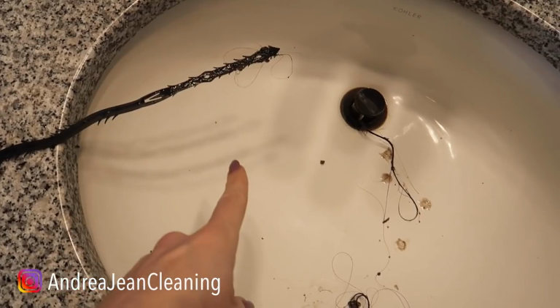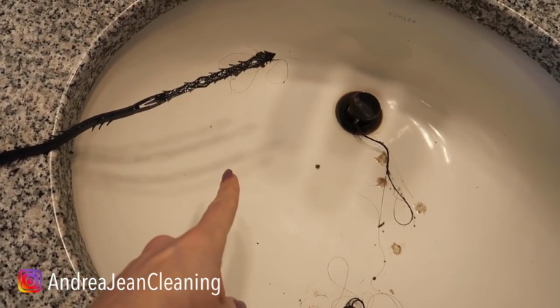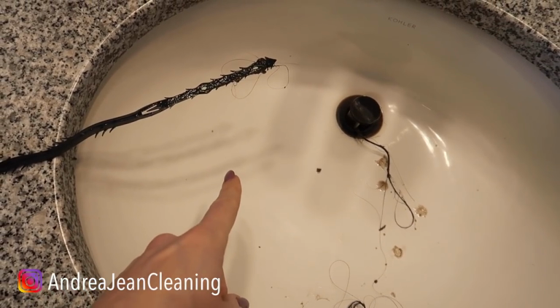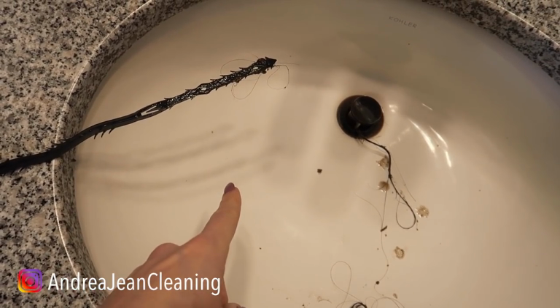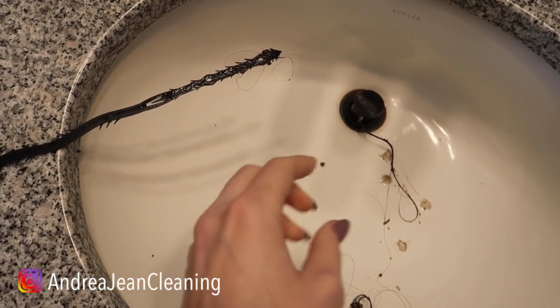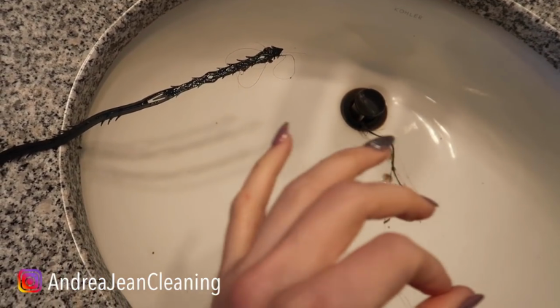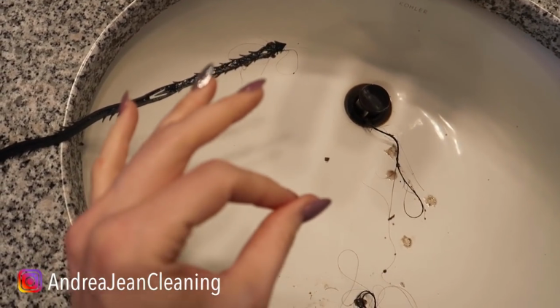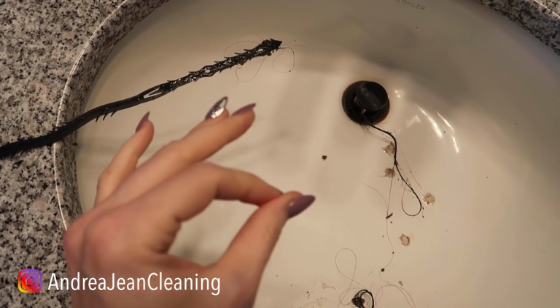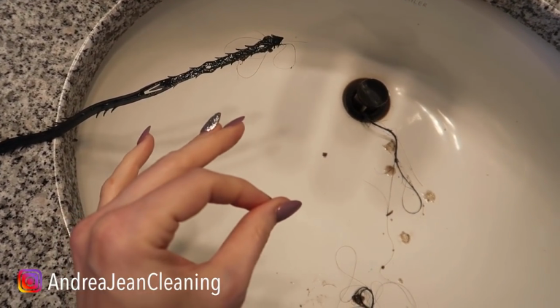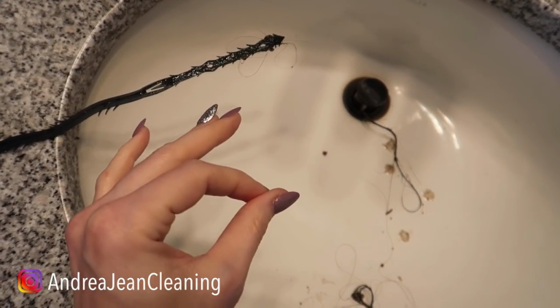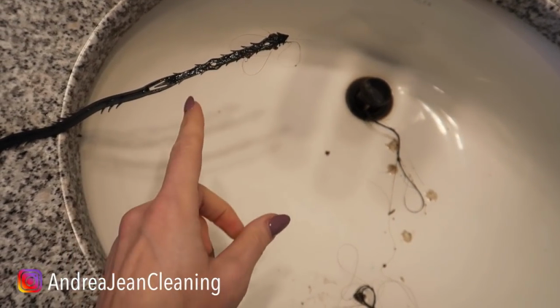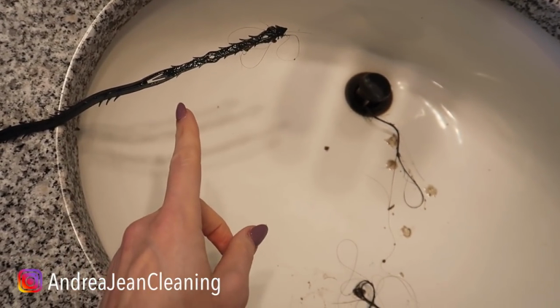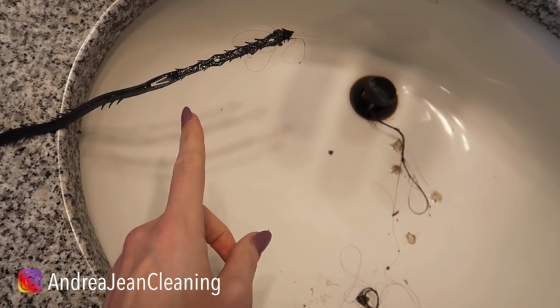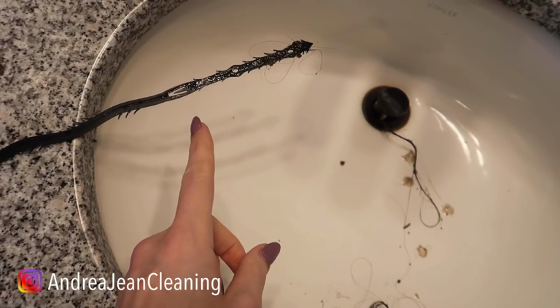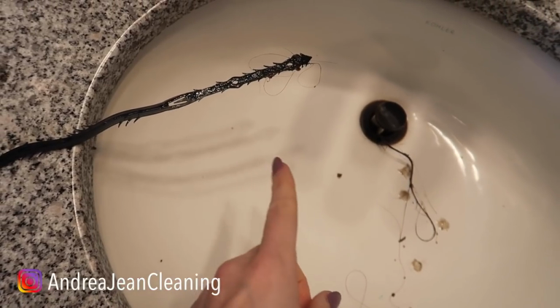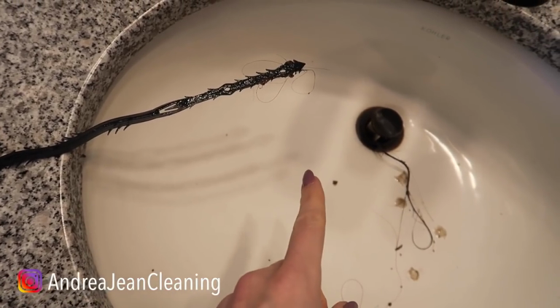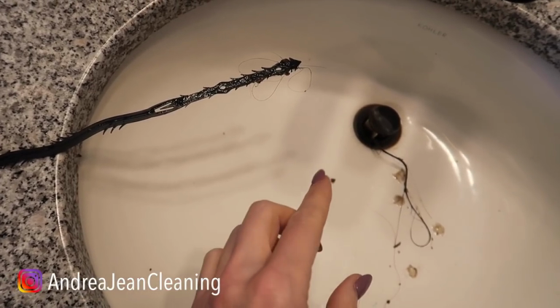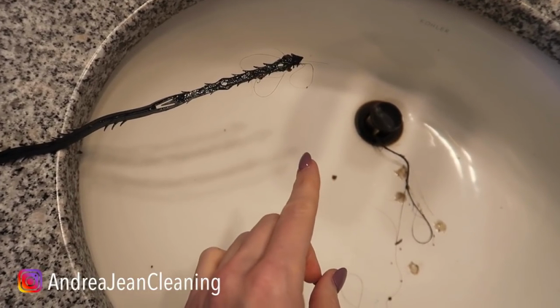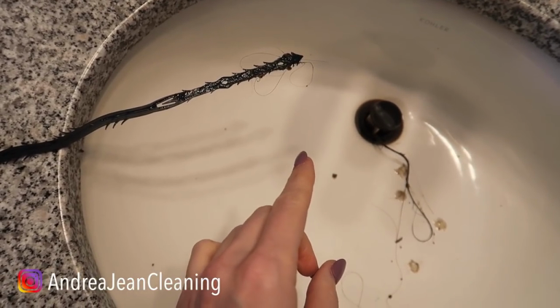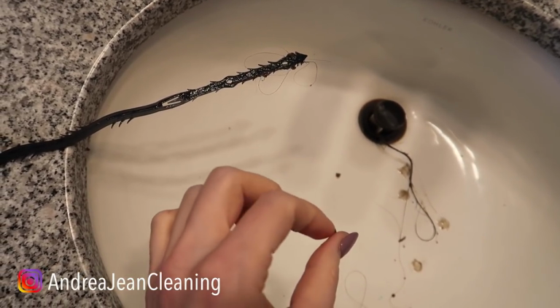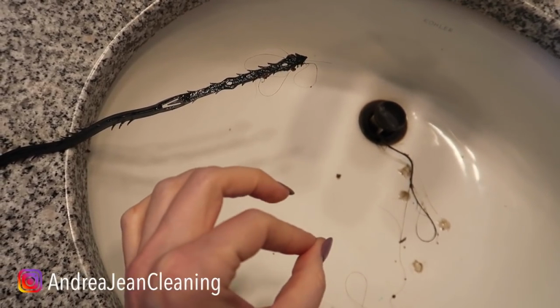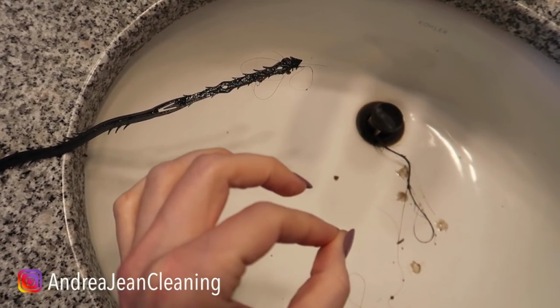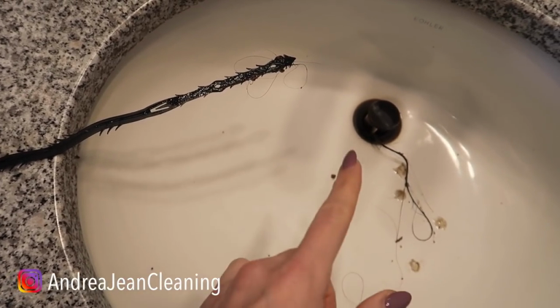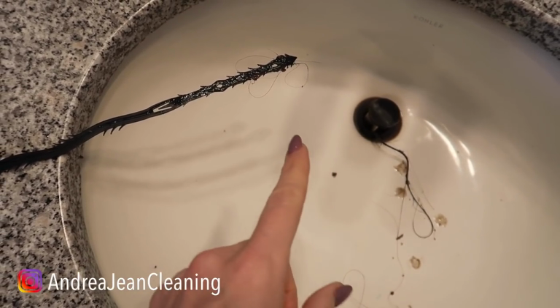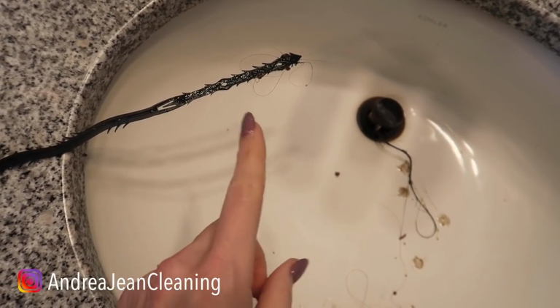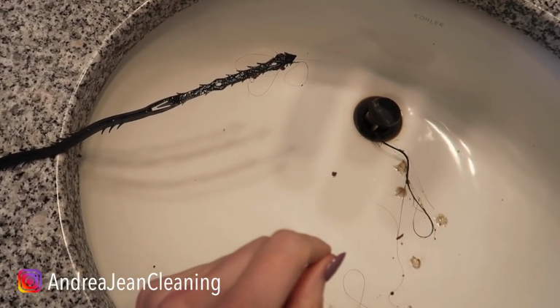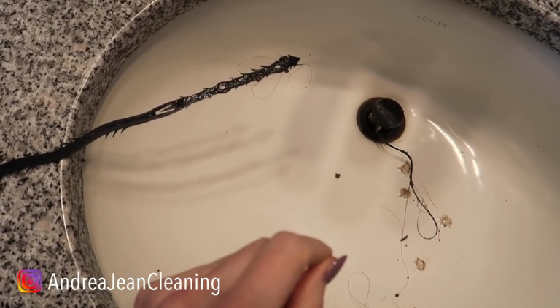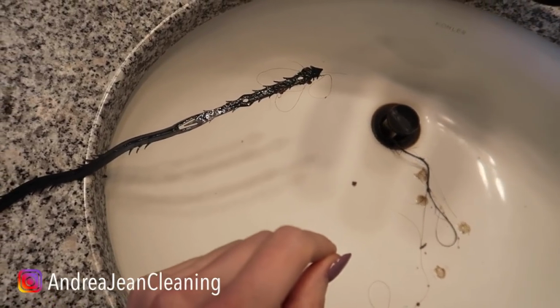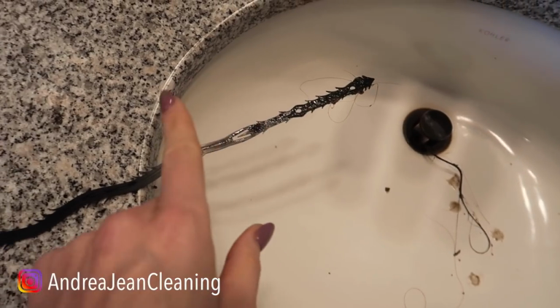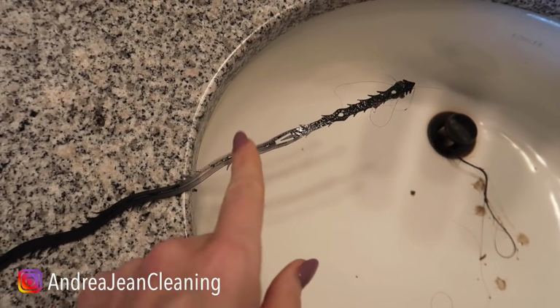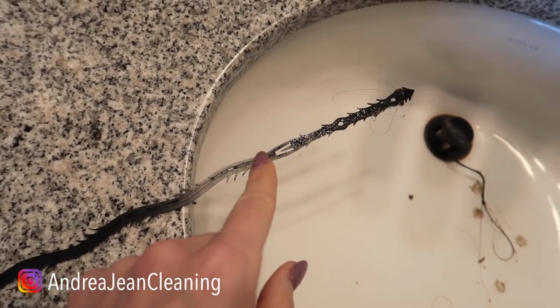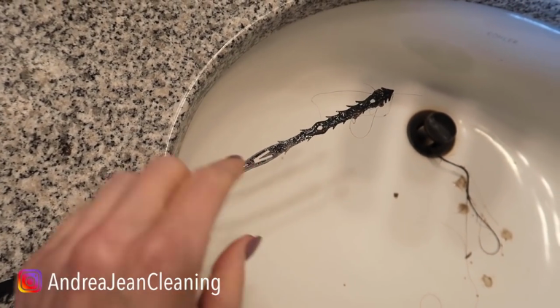Welcome back to Androgen Cleaning and Life Hacks. I have a goodie for you — that's so disgusting but so satisfying all at the same time. I was equally as disgusted and impressed with my own drain. I'll share this with you in just a second.